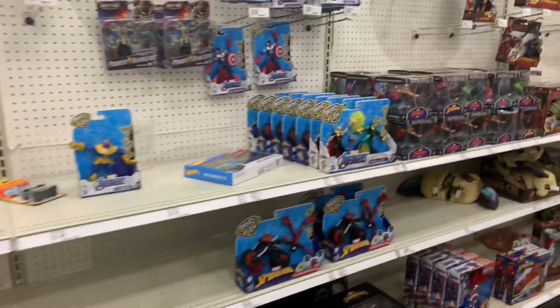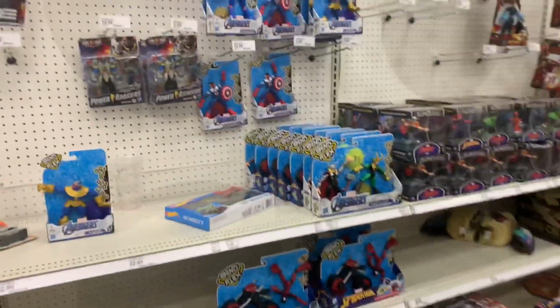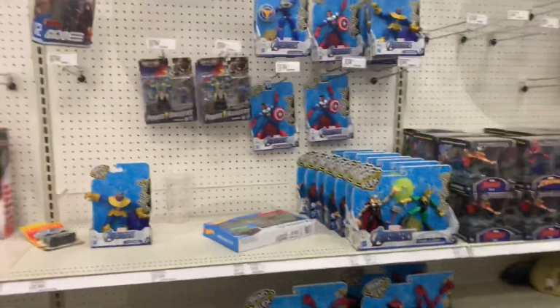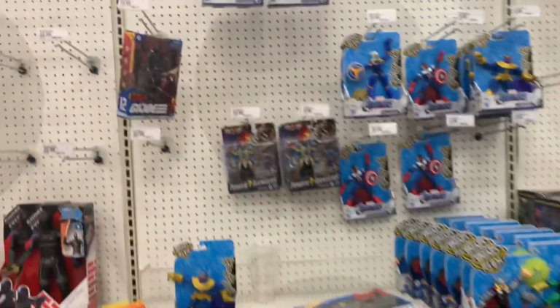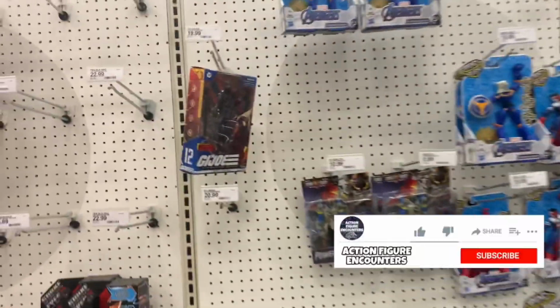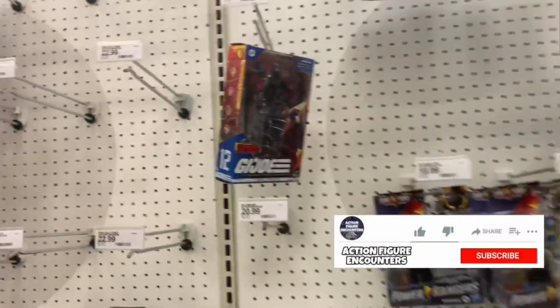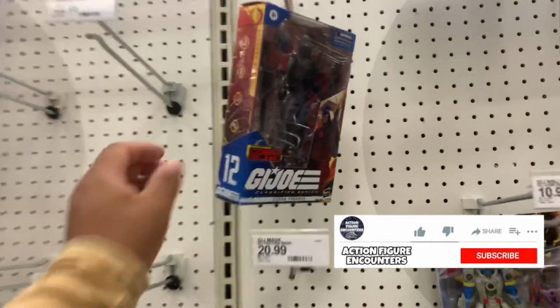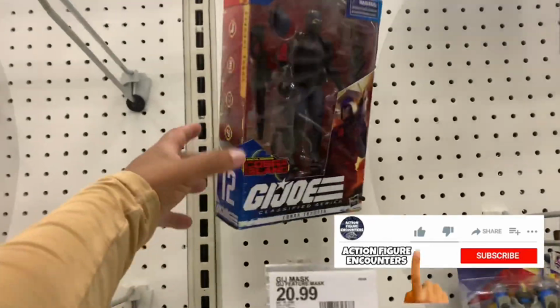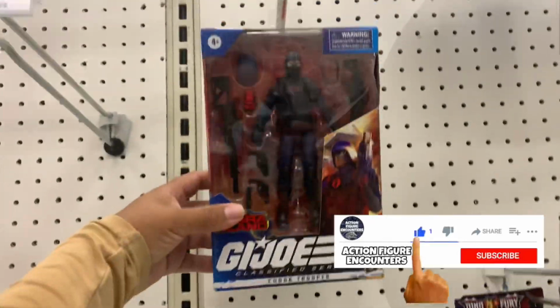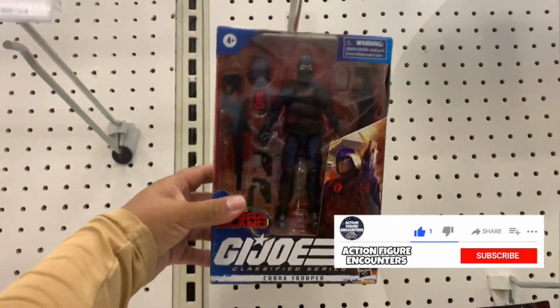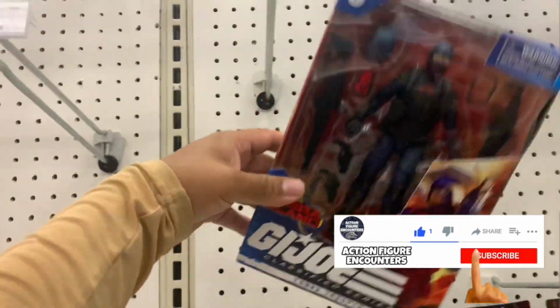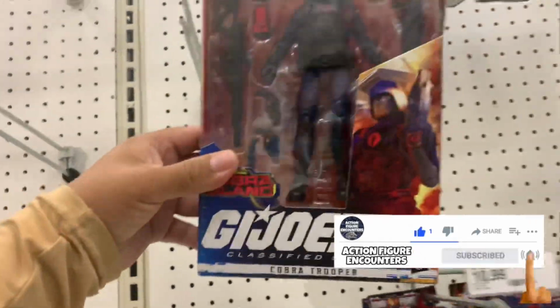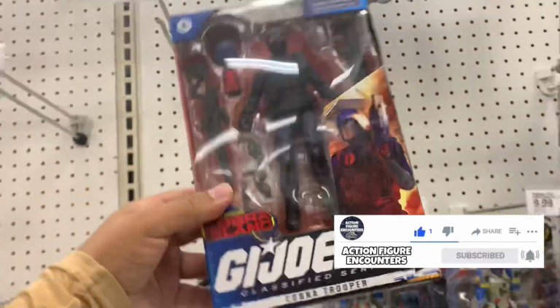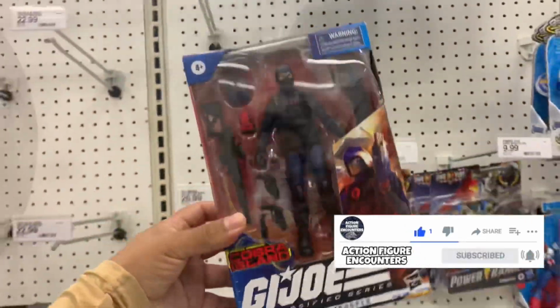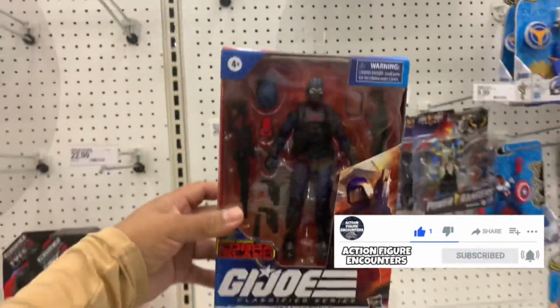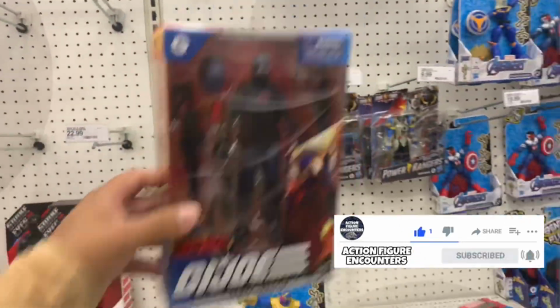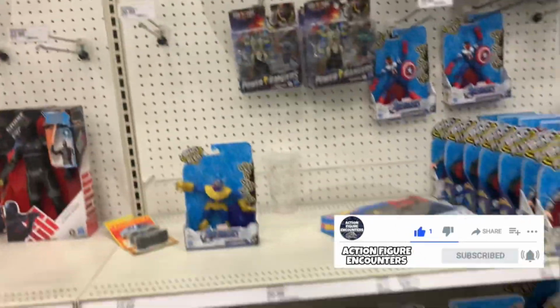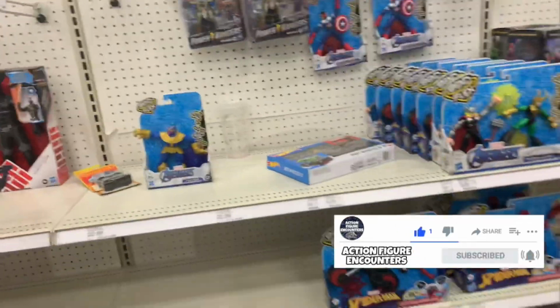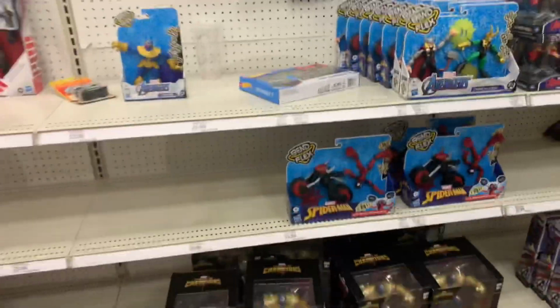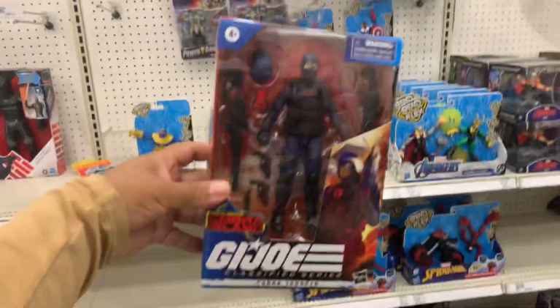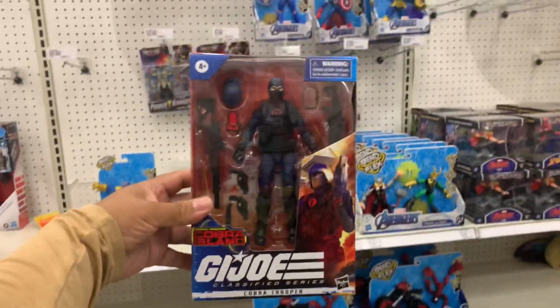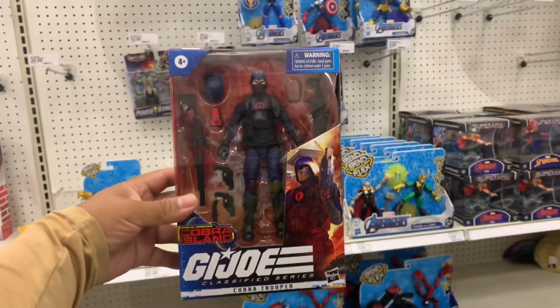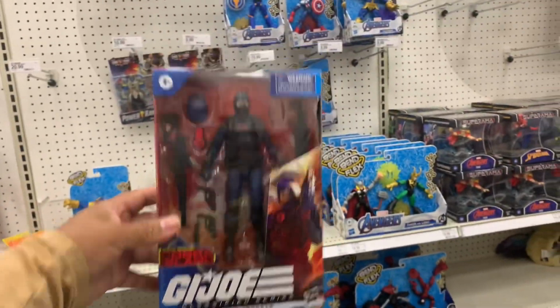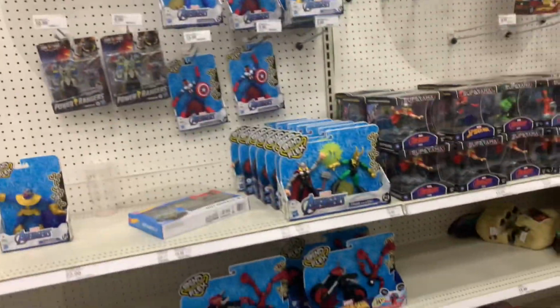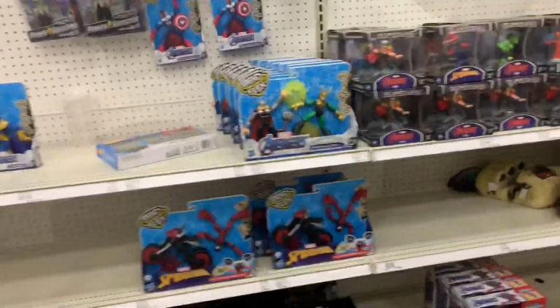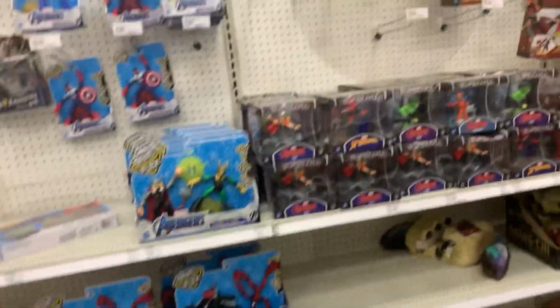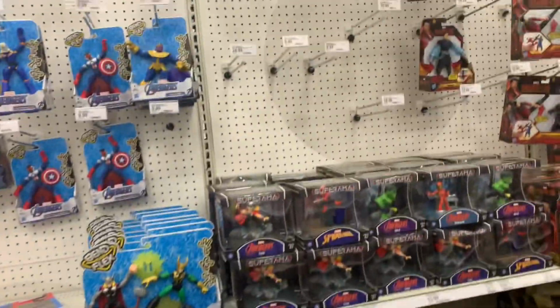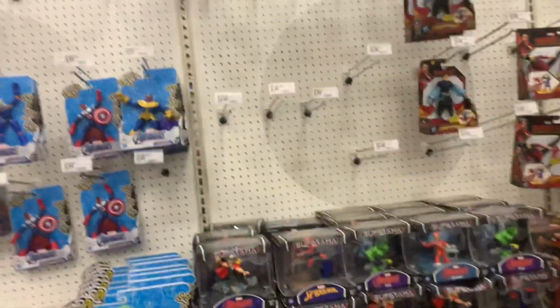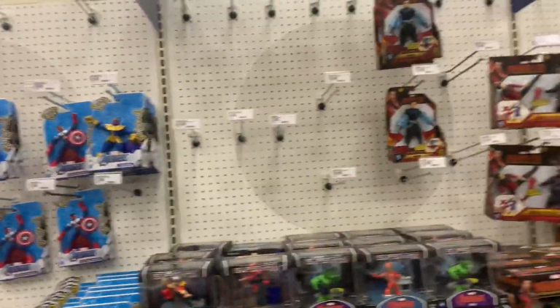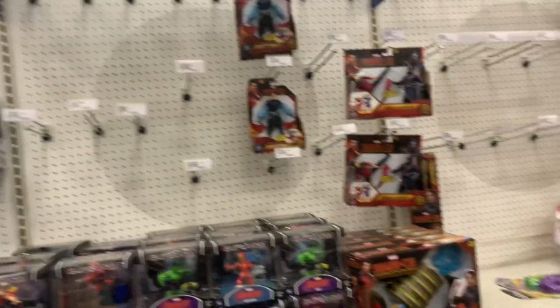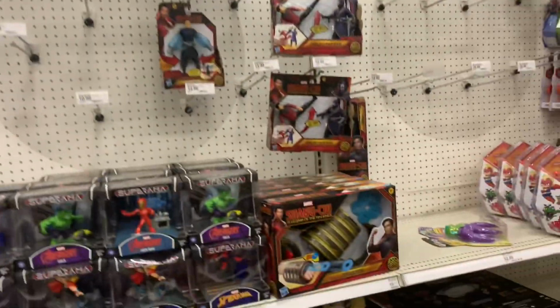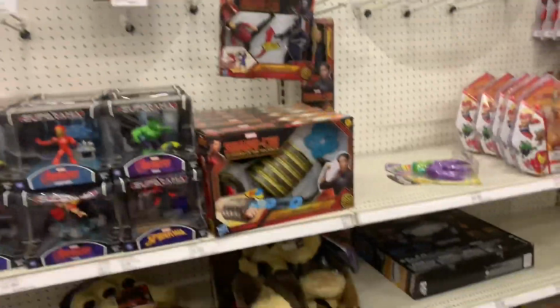I don't see Marvel Legends. I do see a Cobra Trooper that's coming home with us — that's not bad at all. Still no Marvel Legends though.